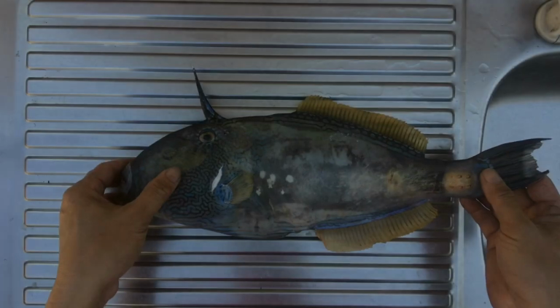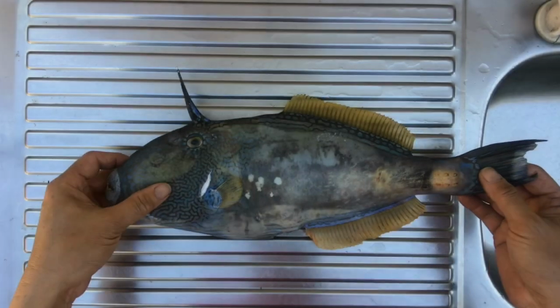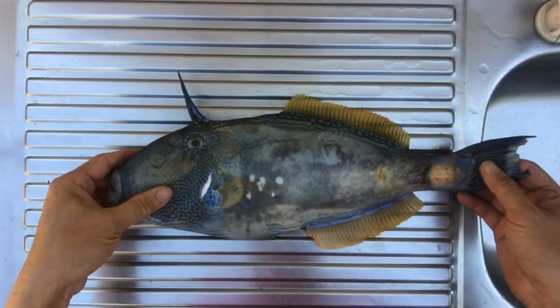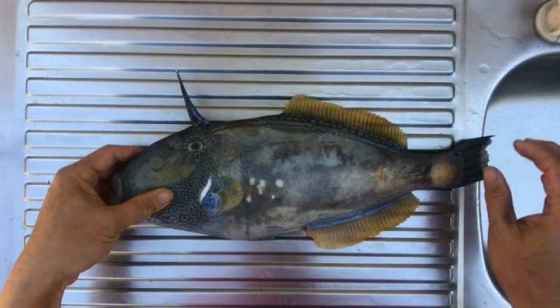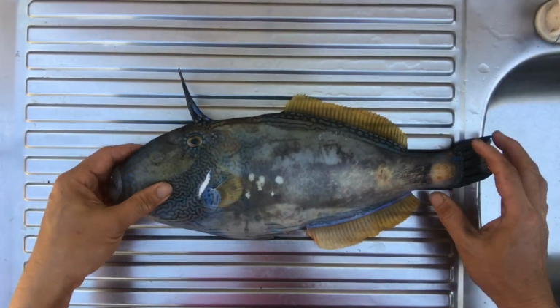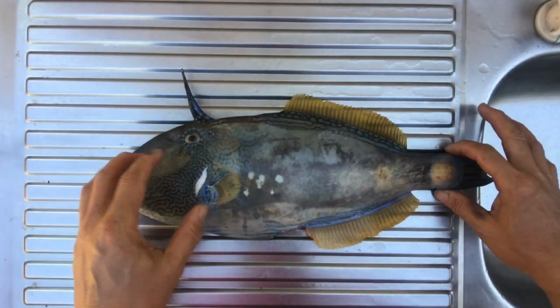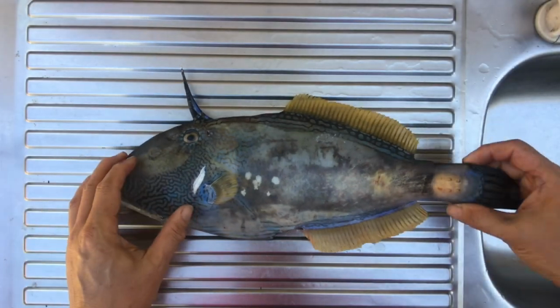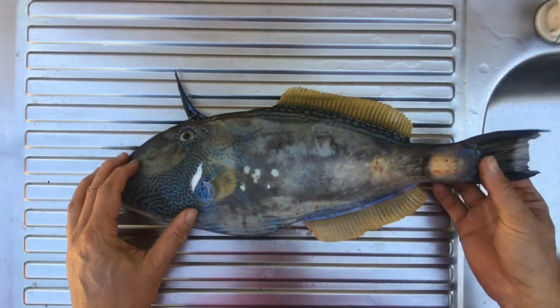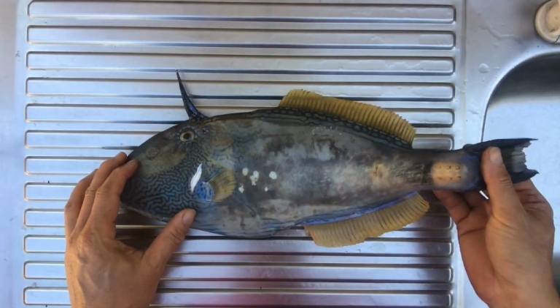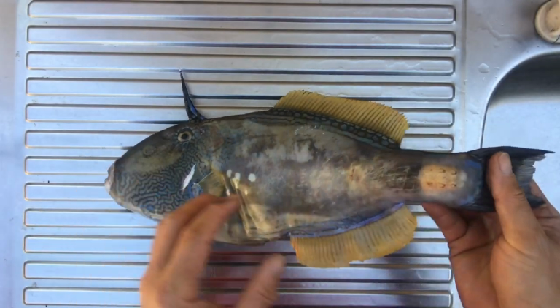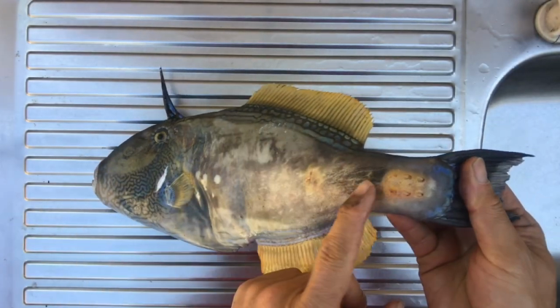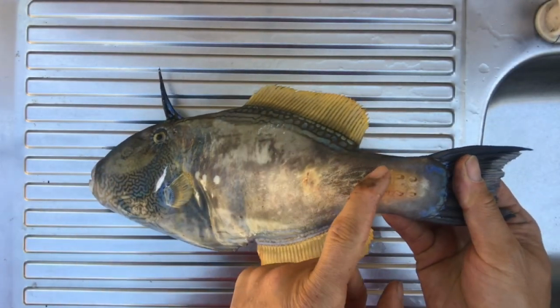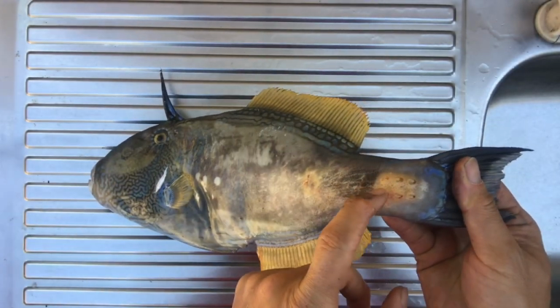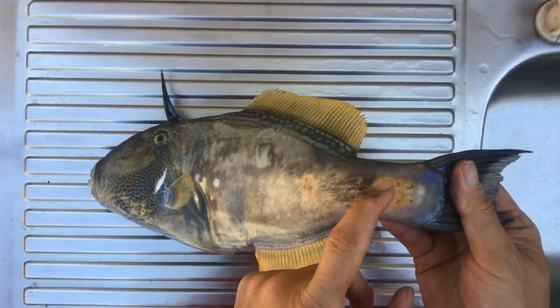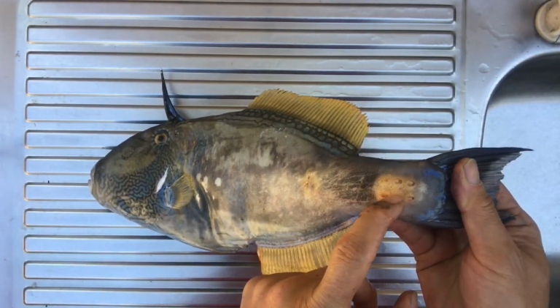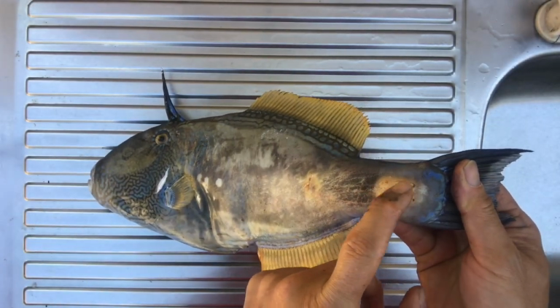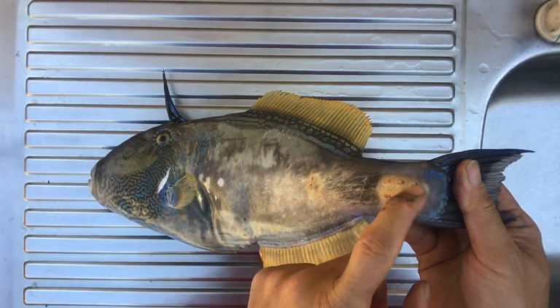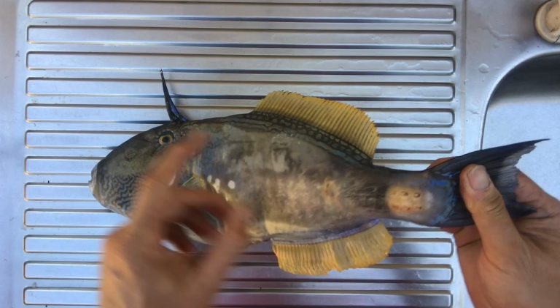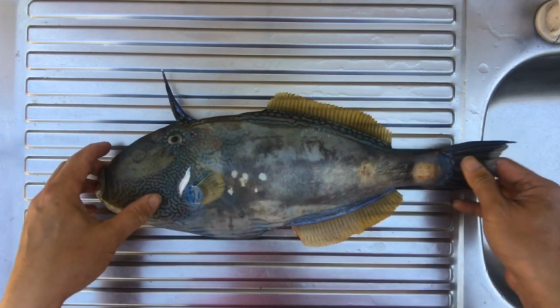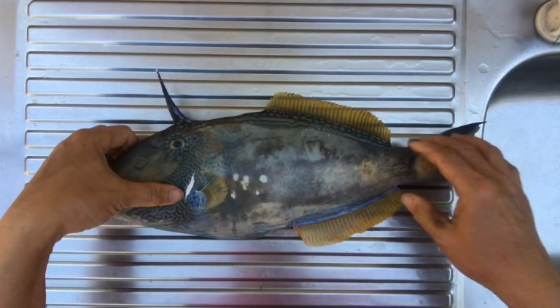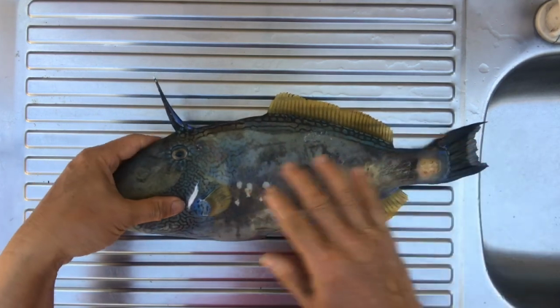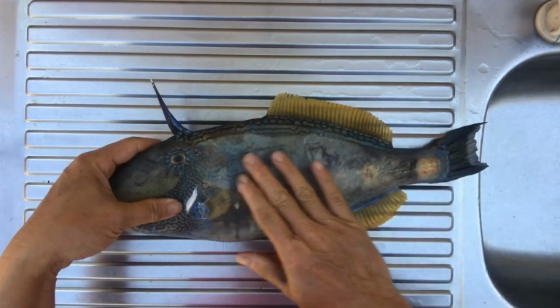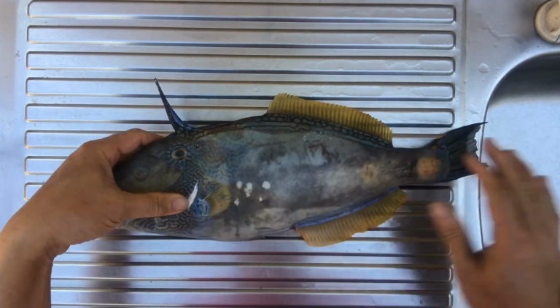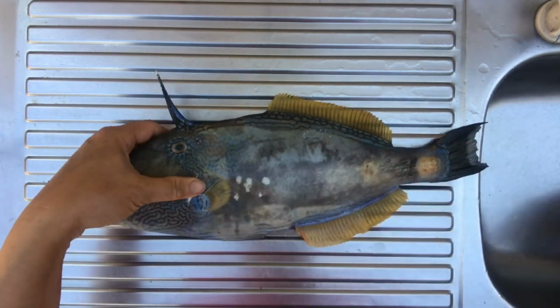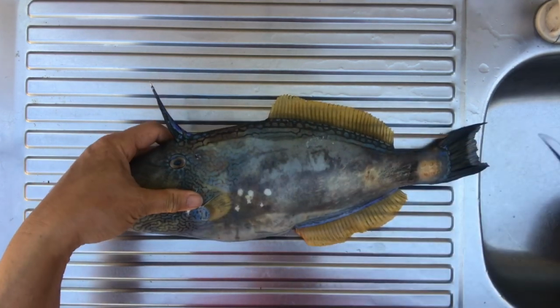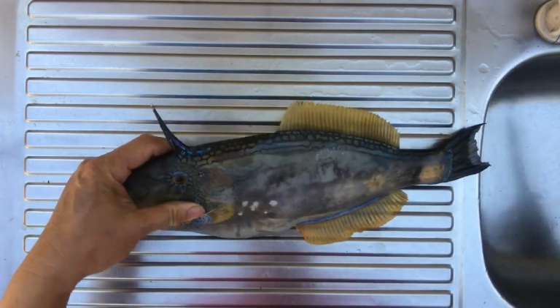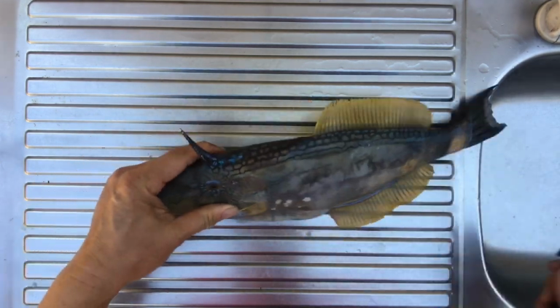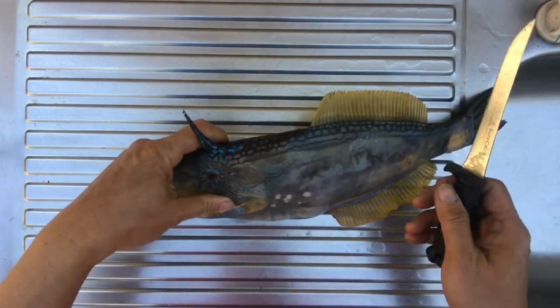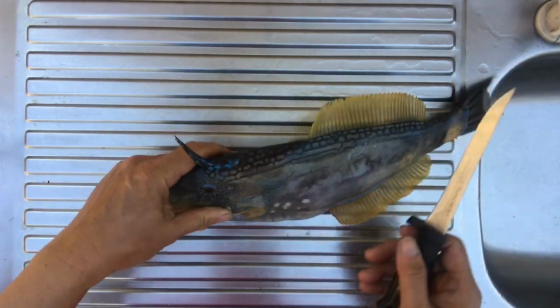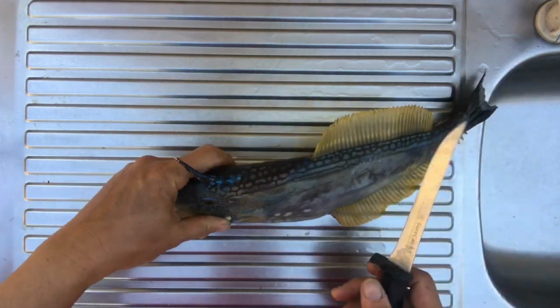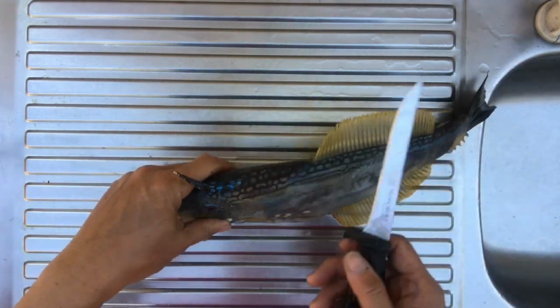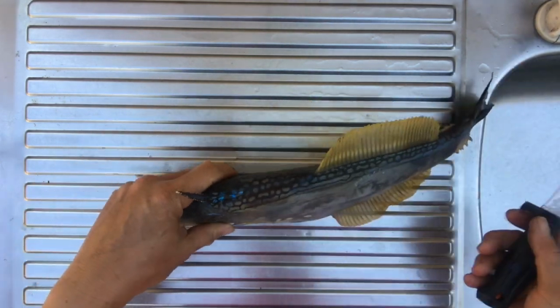This is a beautiful six-spine leather jacket. See the six spines here? They've got very leathery skin. It's very easy to clean.